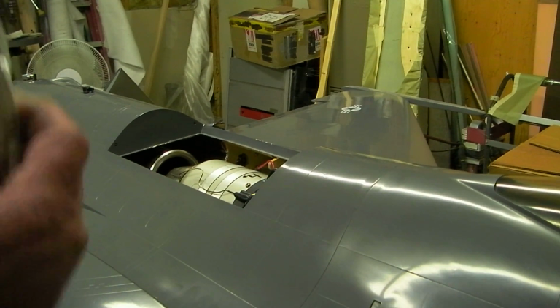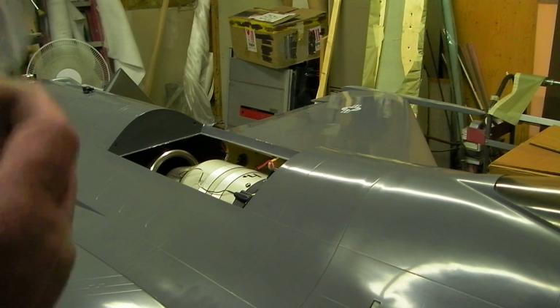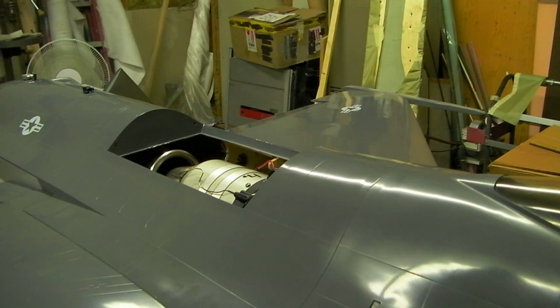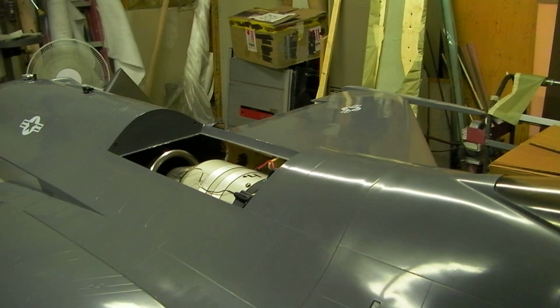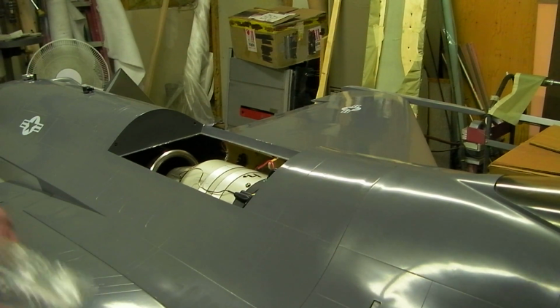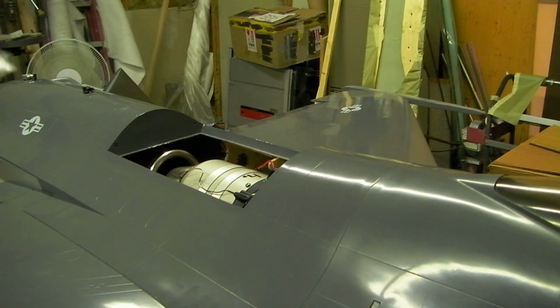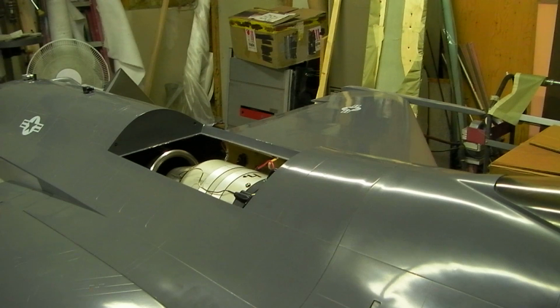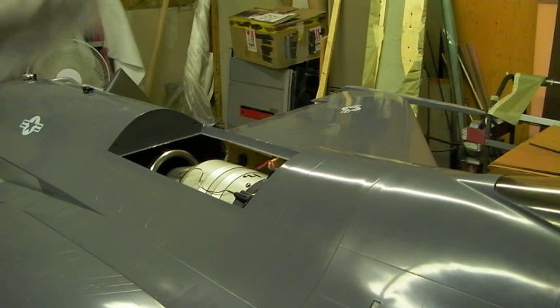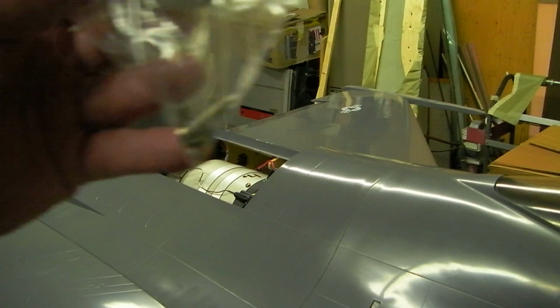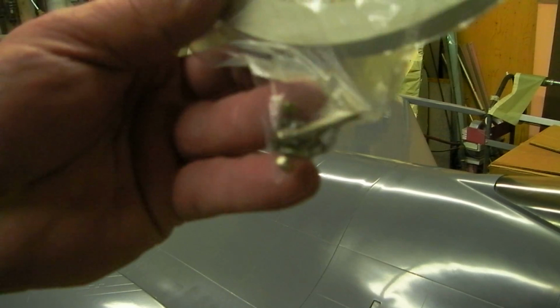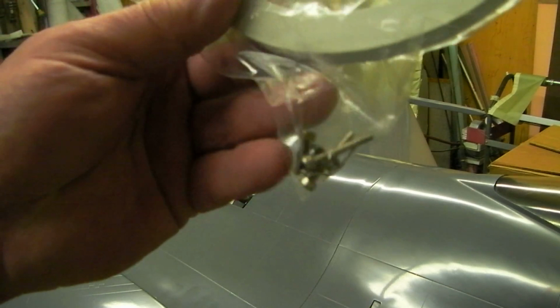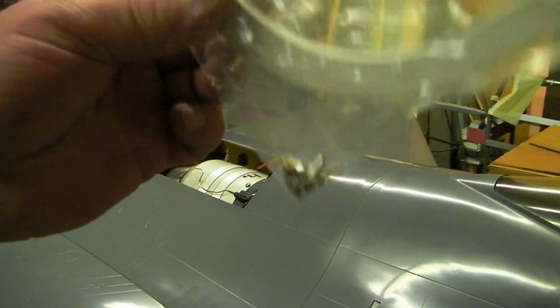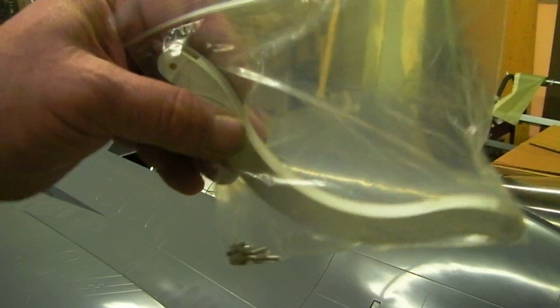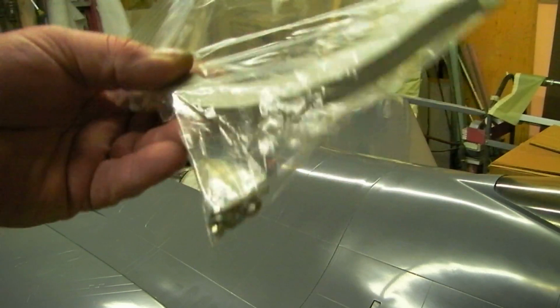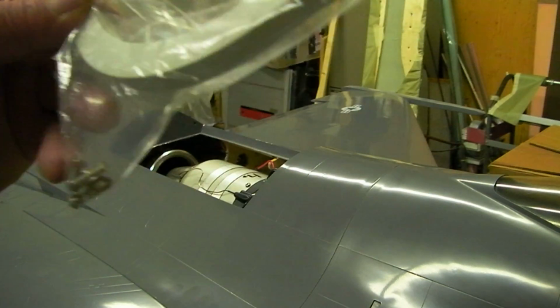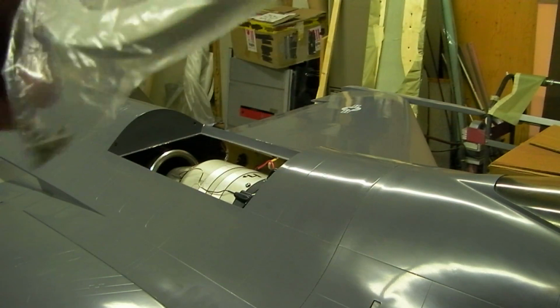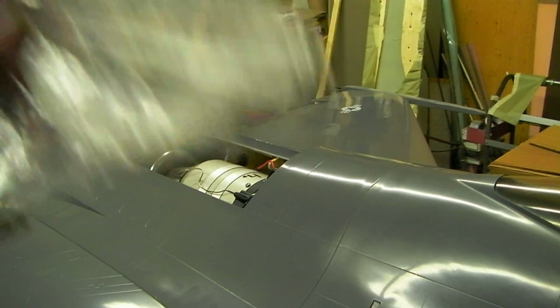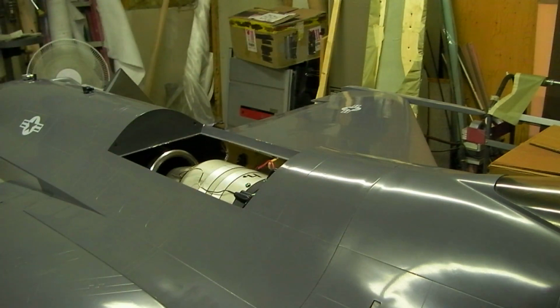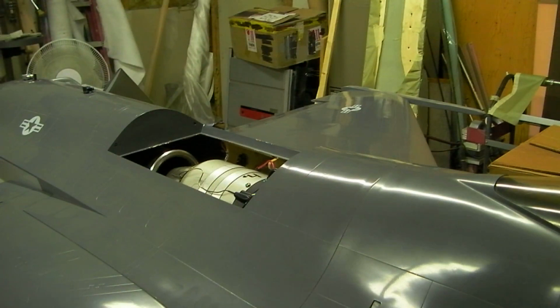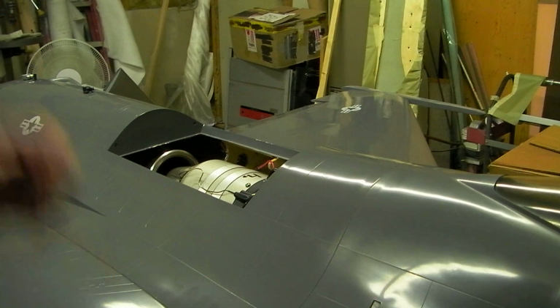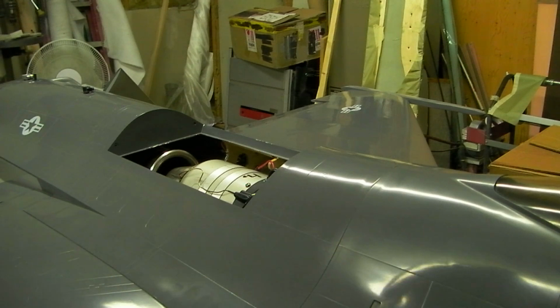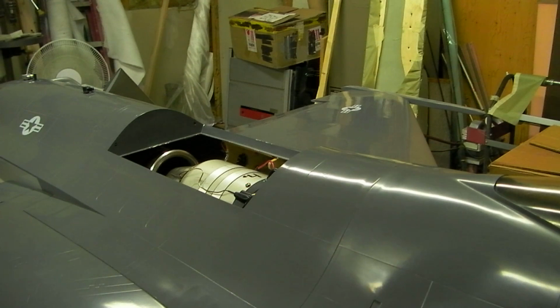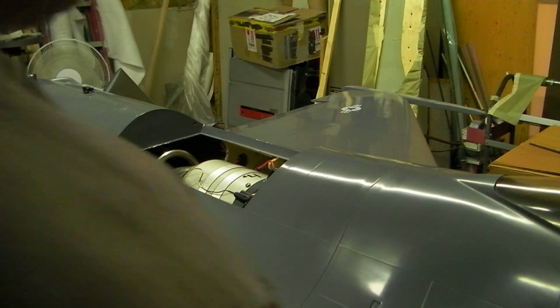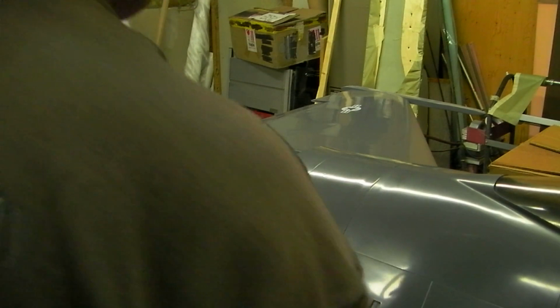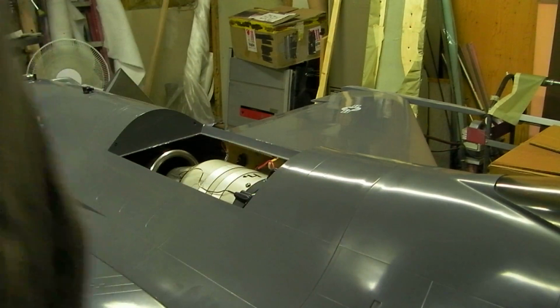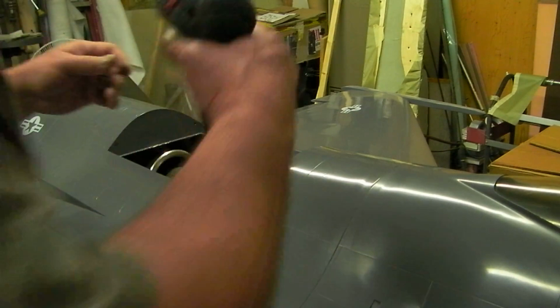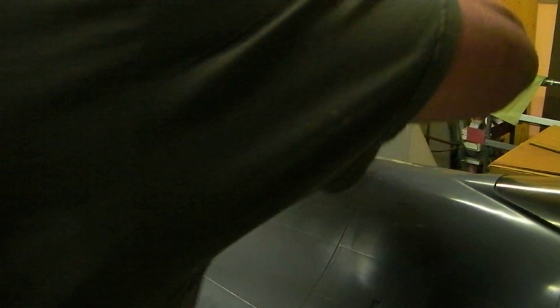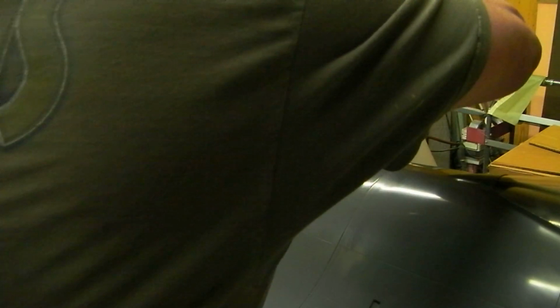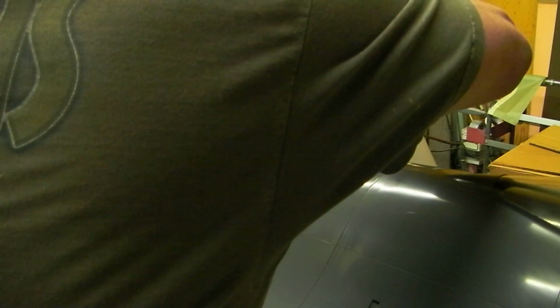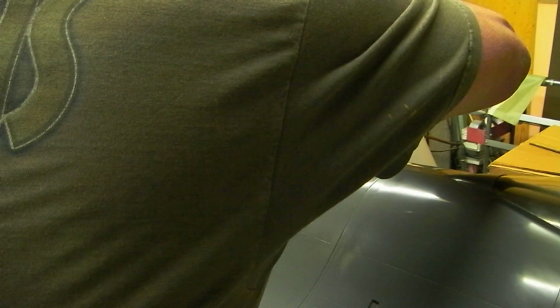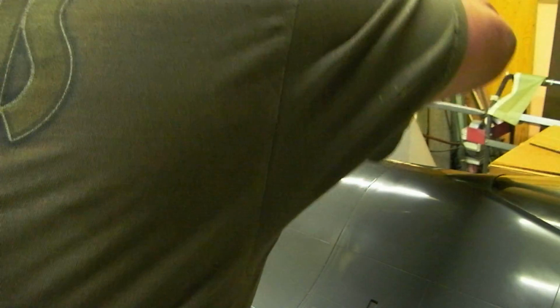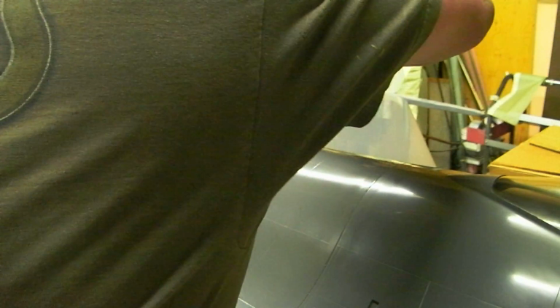You know, when I take parts apart like that, I always put the screws in a baggie so I don't lose them. I gotta take this dang turbine out one more time.